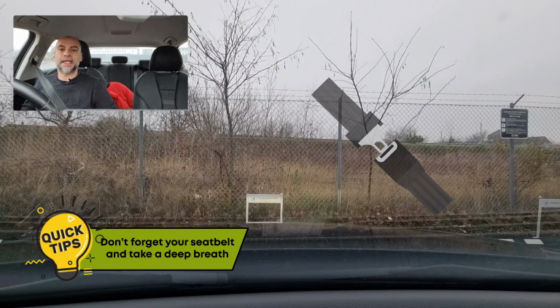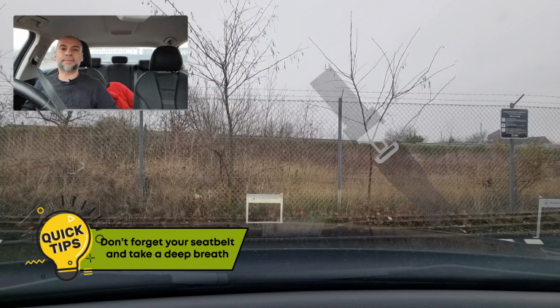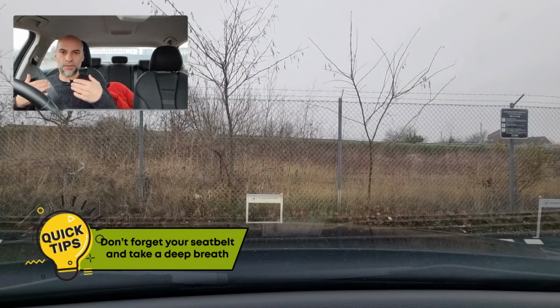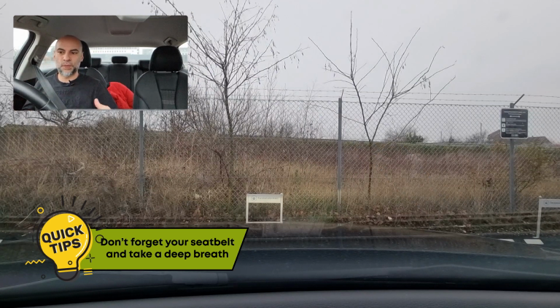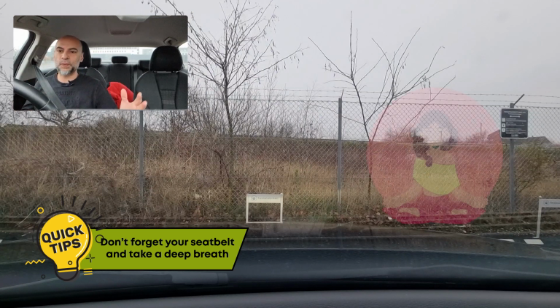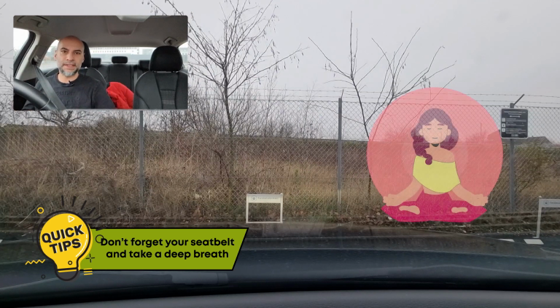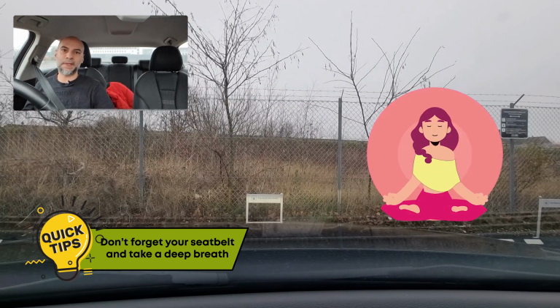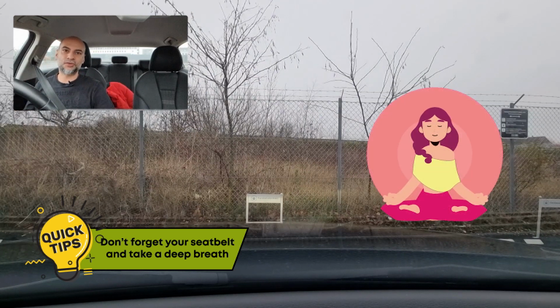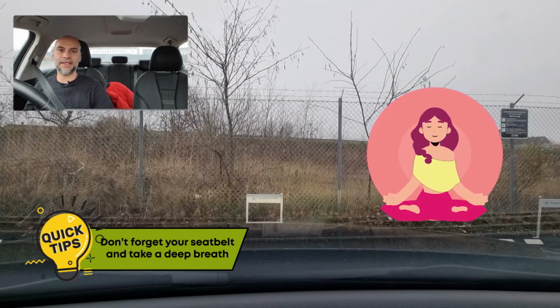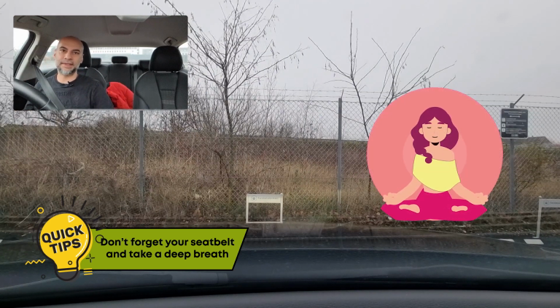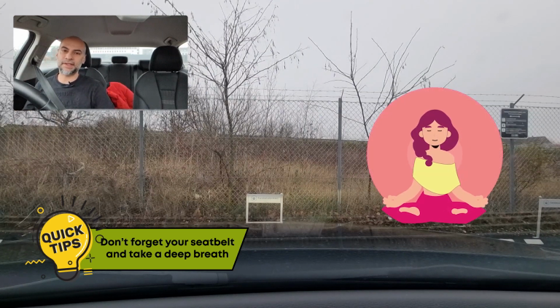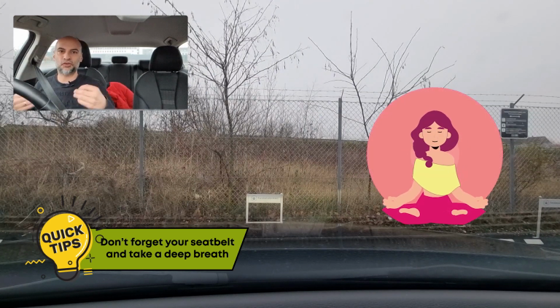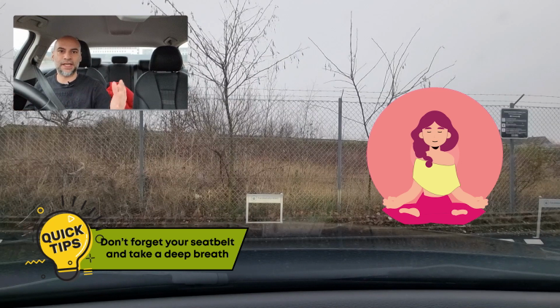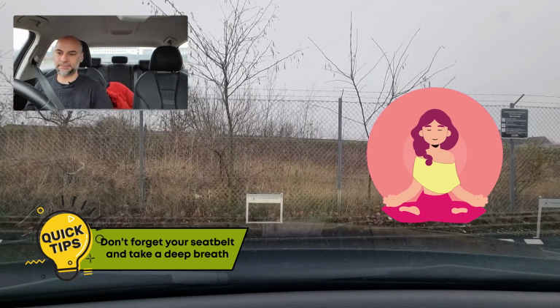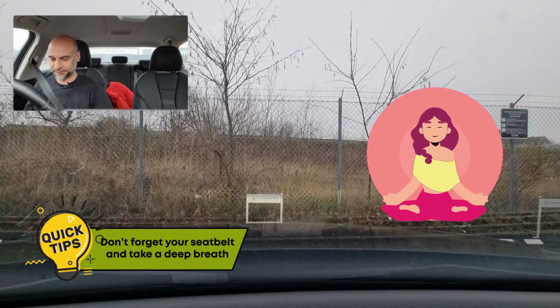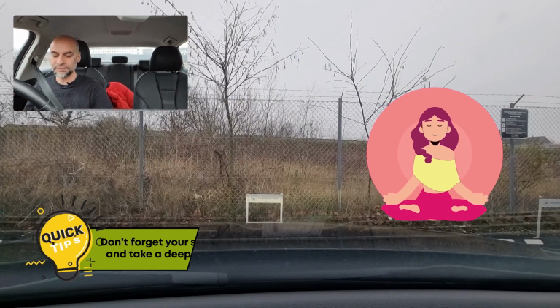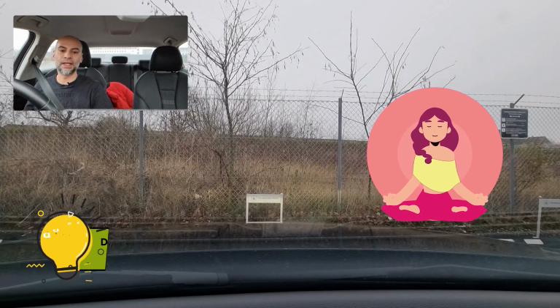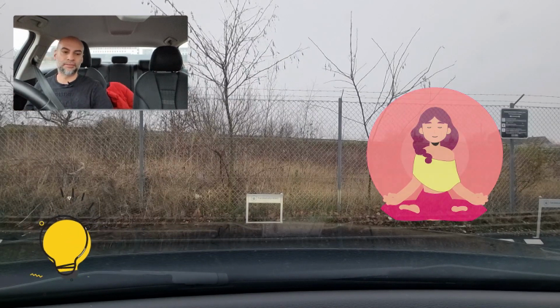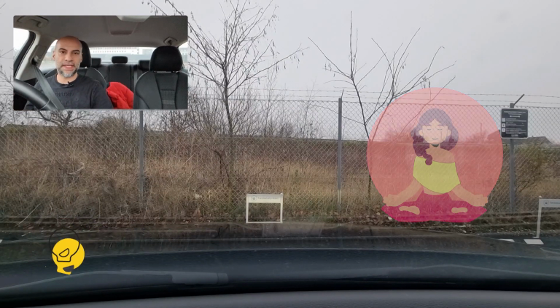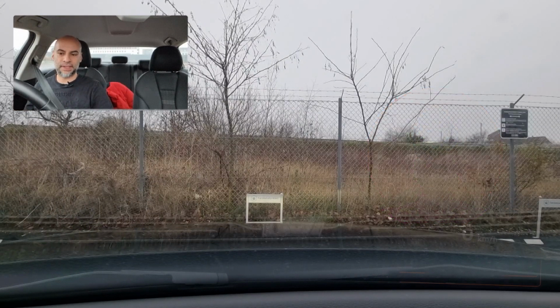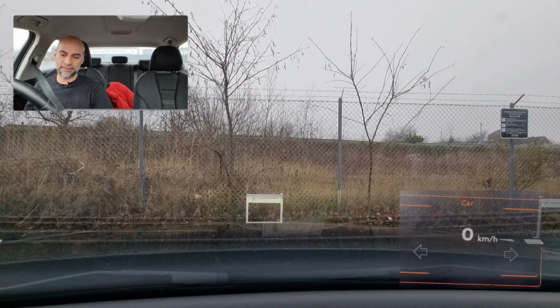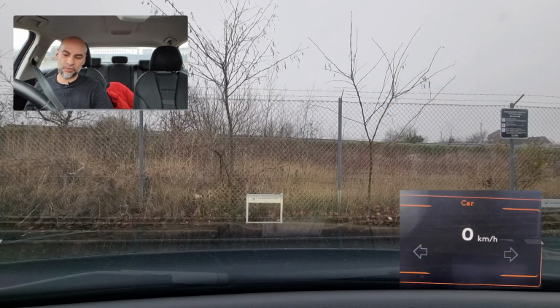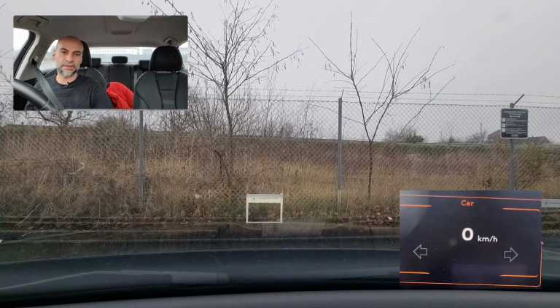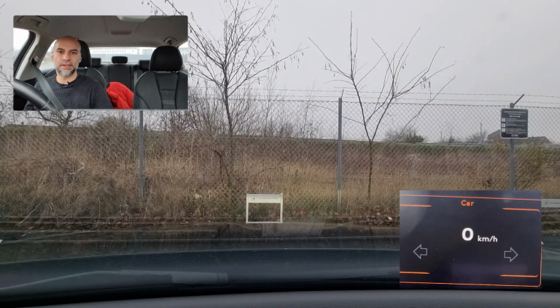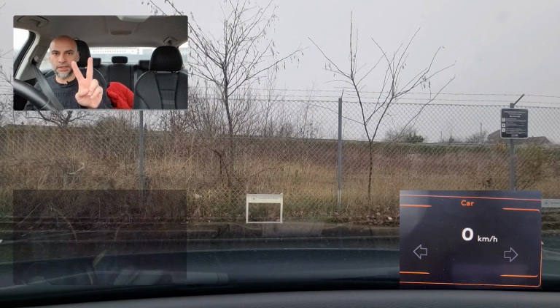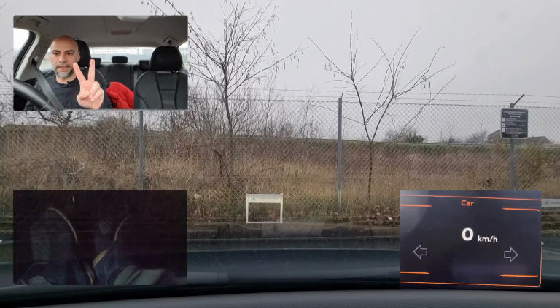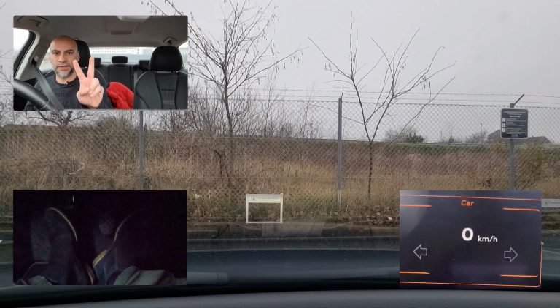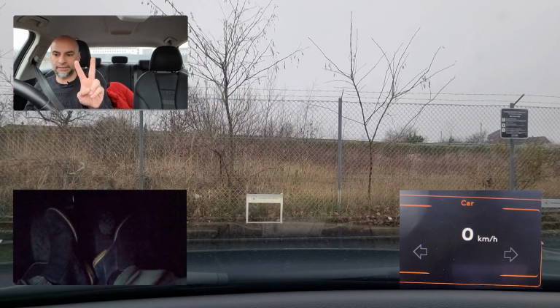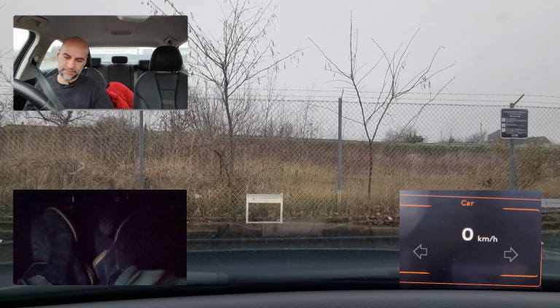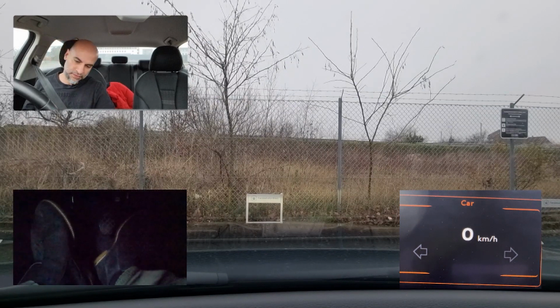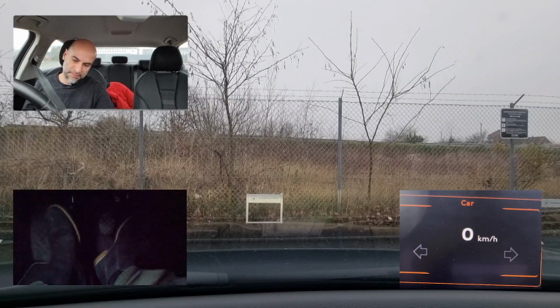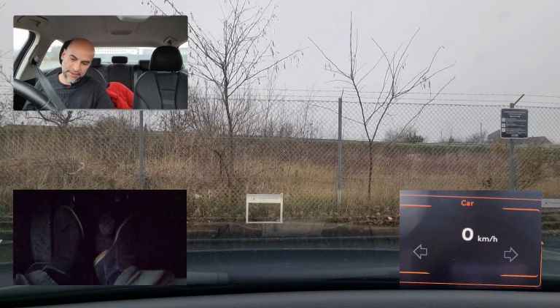Let's get started. Always start with your seat belt, take a deep breath. The biggest key to passing this driving test here in Denmark is to try to relax. When starting your car, always use the two pedals for safety. So now I'm pressing the clutch pedal down and then the brake.